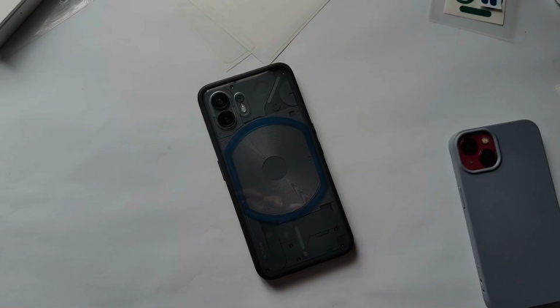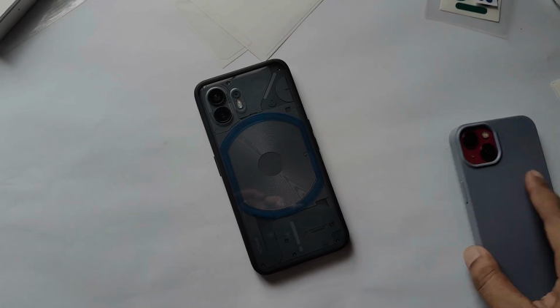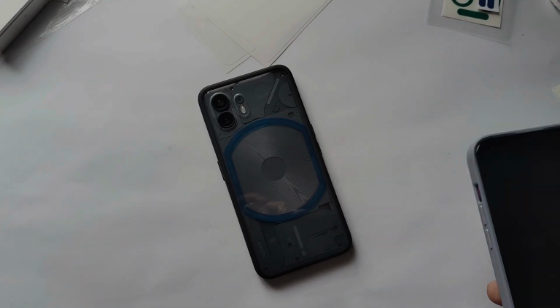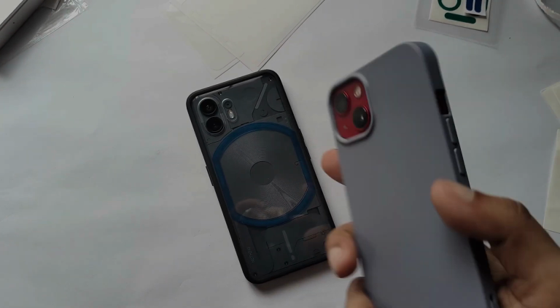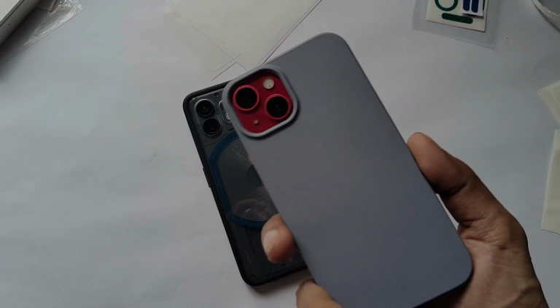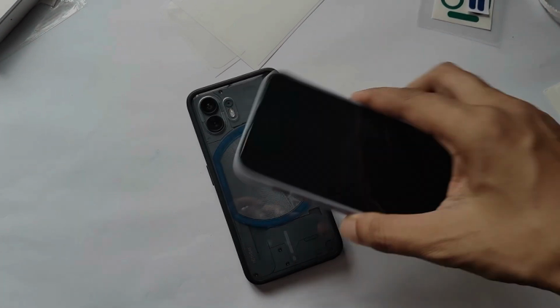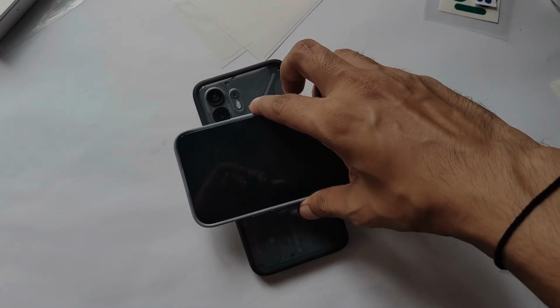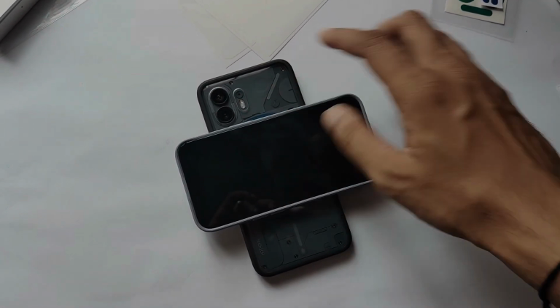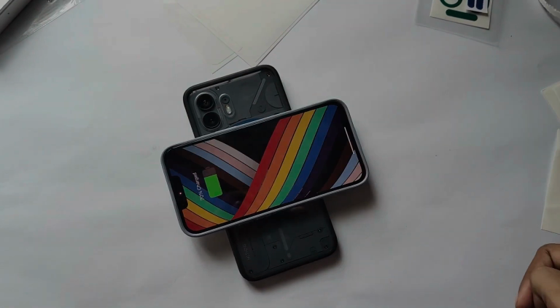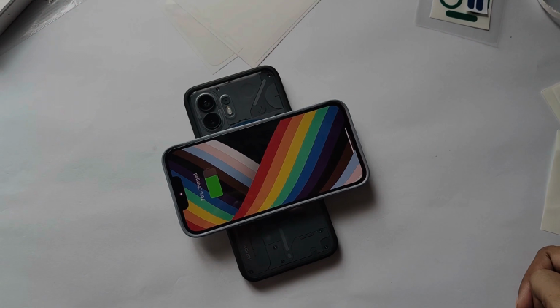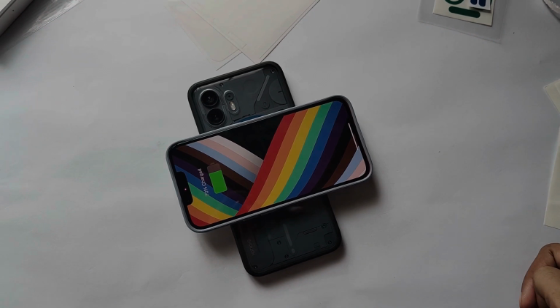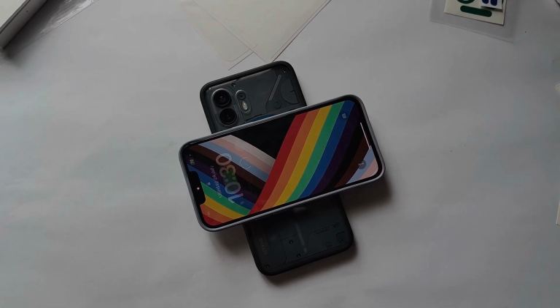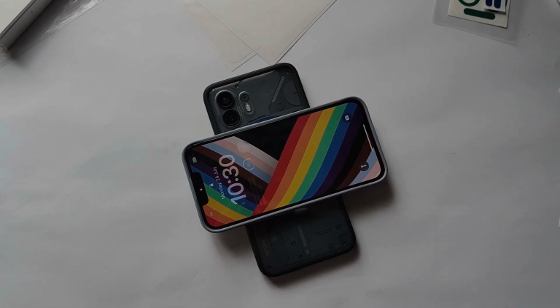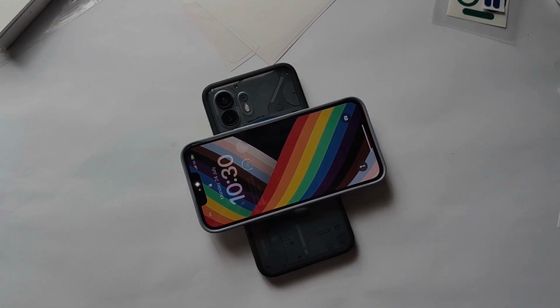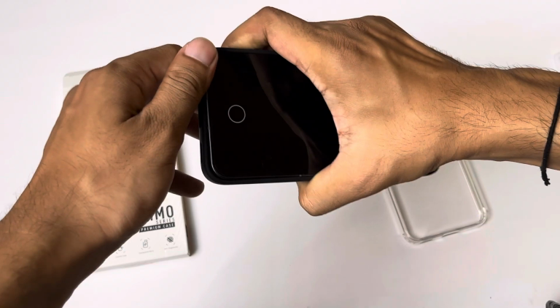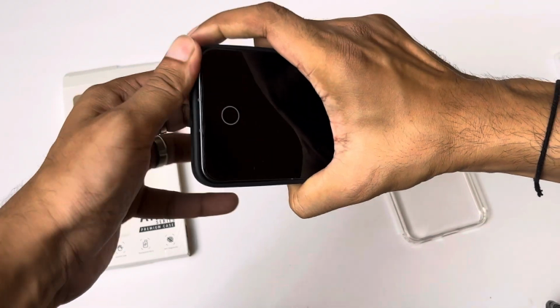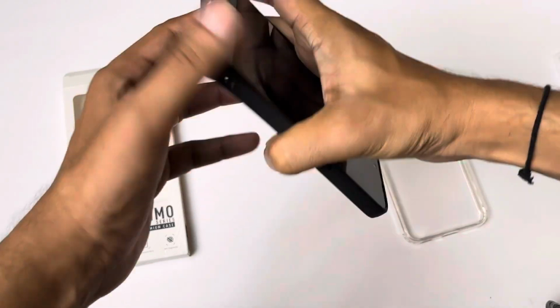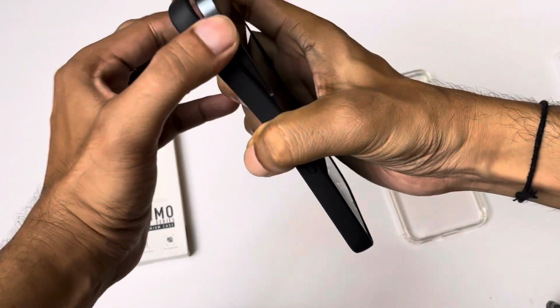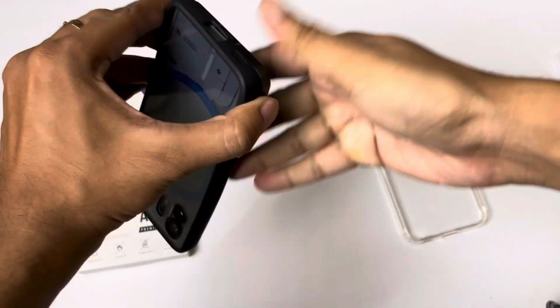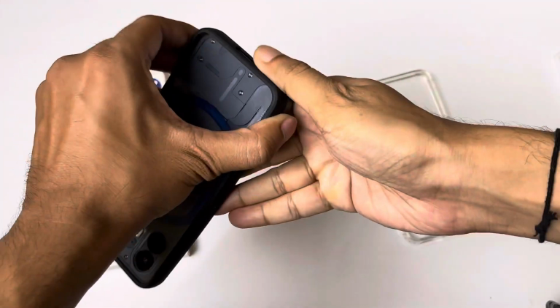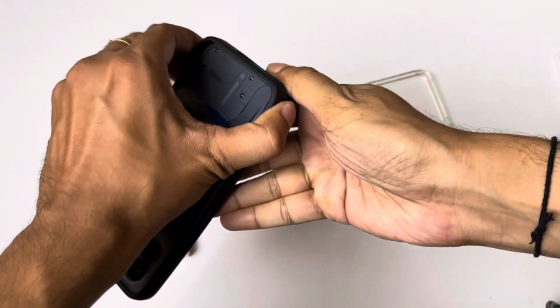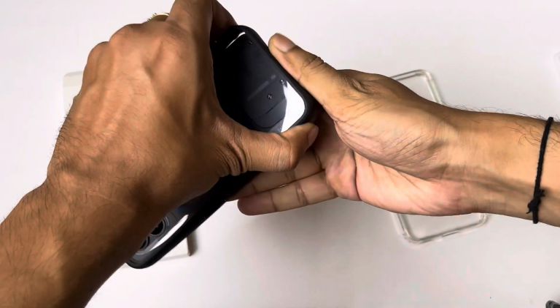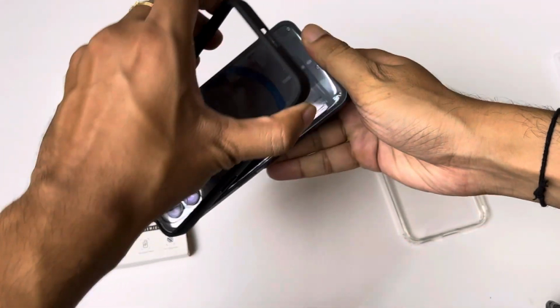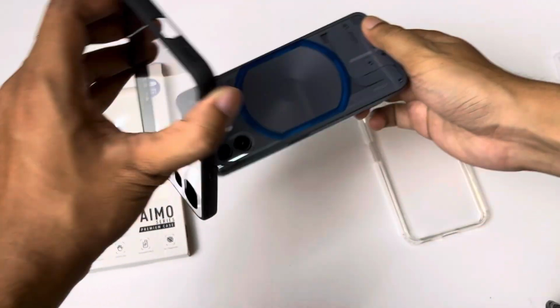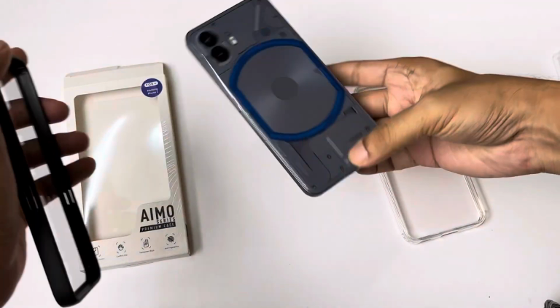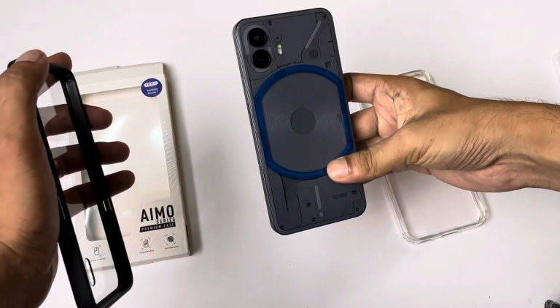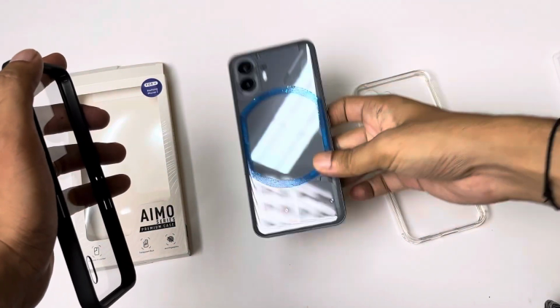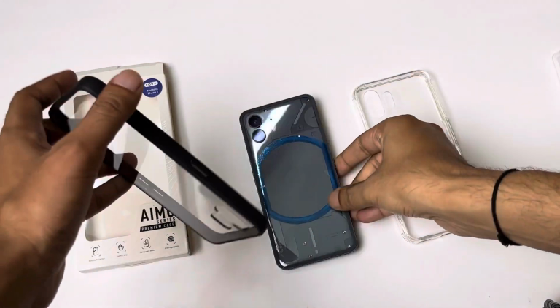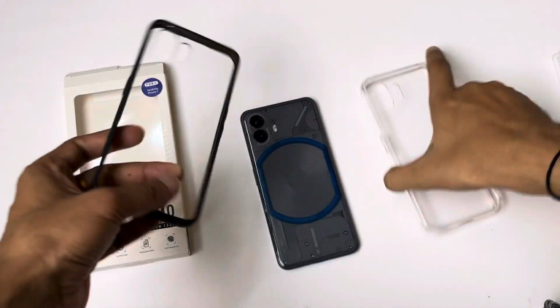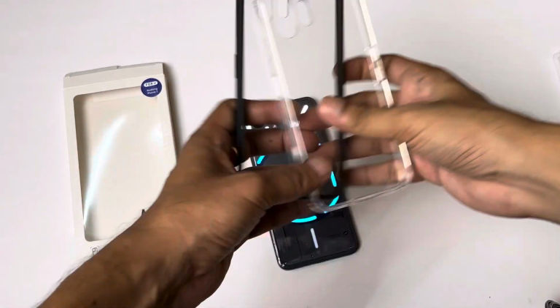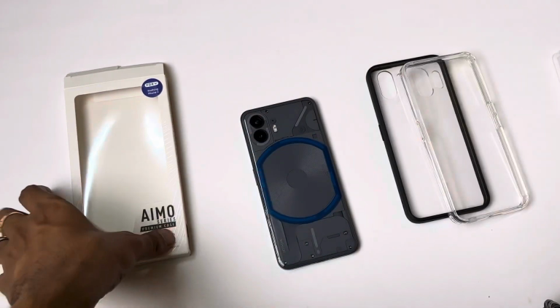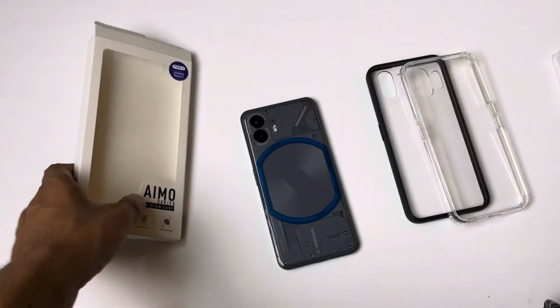Here you can see reverse wireless charging and wireless charging support — no issues with this case. I am currently using this back case. I have added a clear skin protector on my smartphone and it will not peel off. It is also compatible with this case.